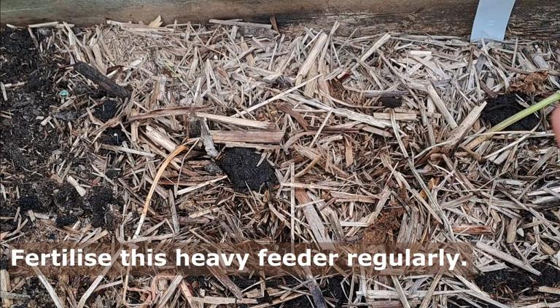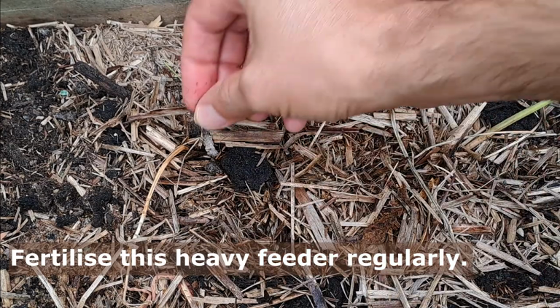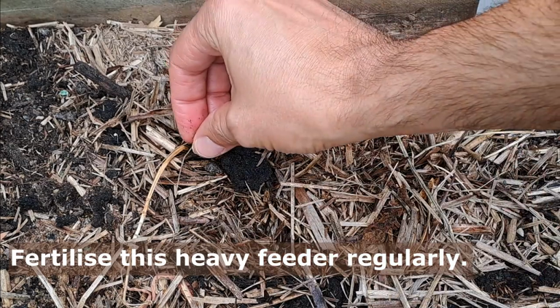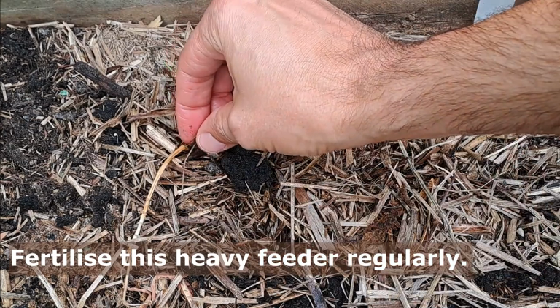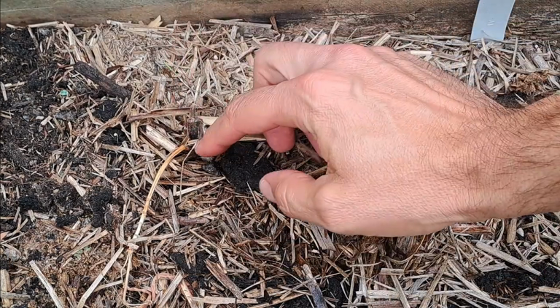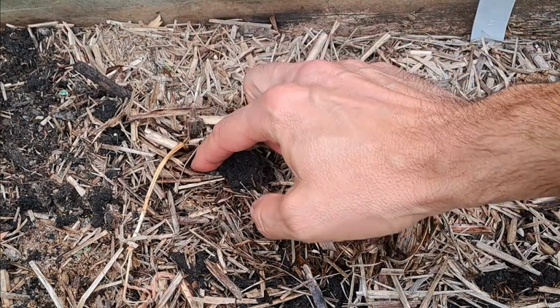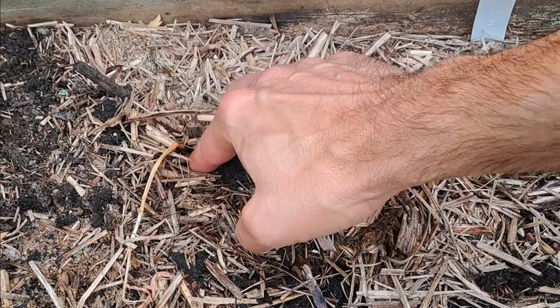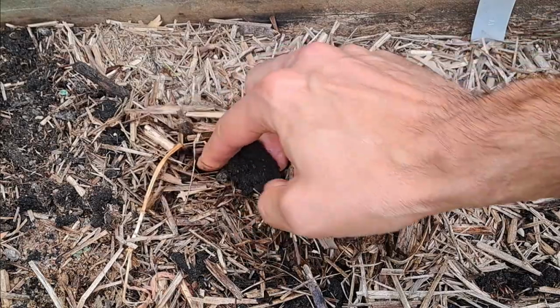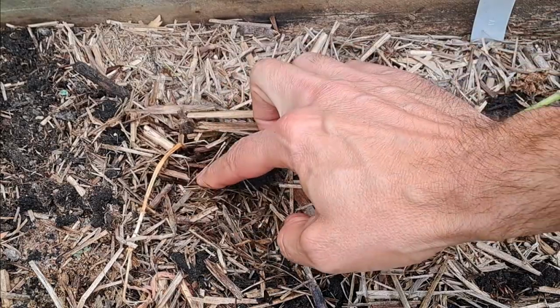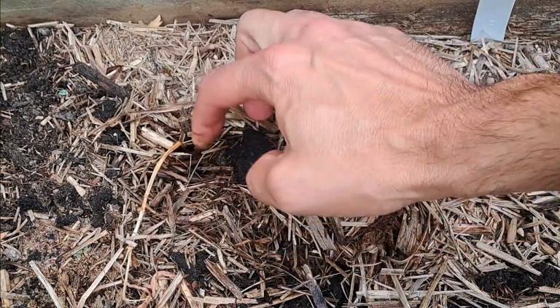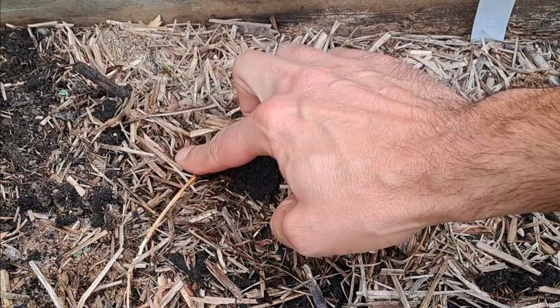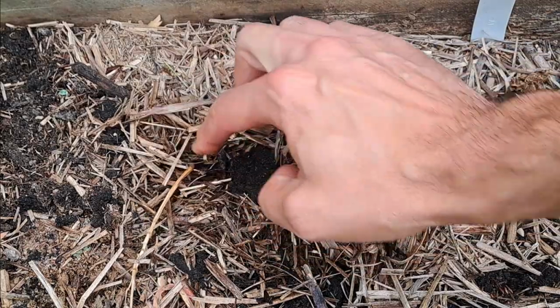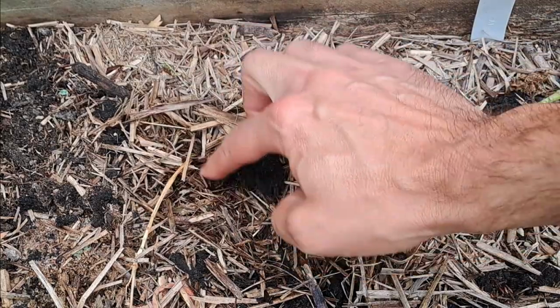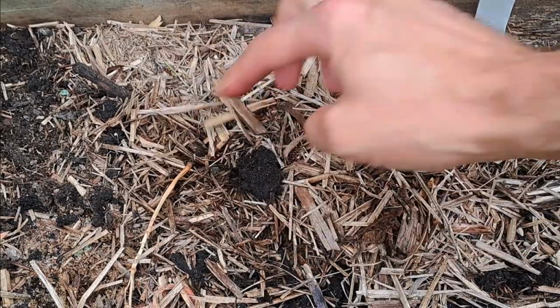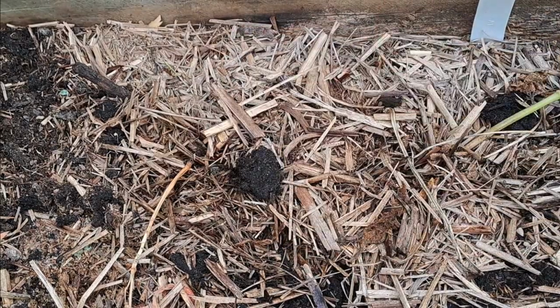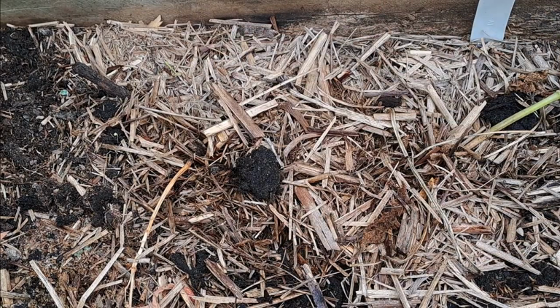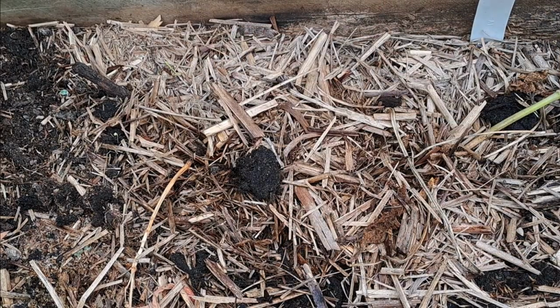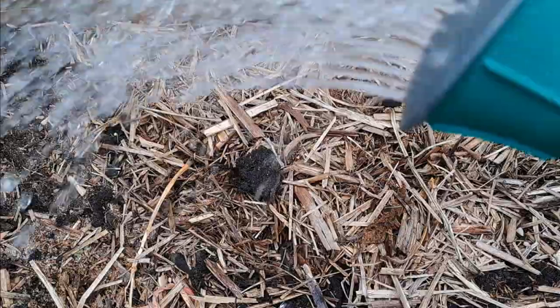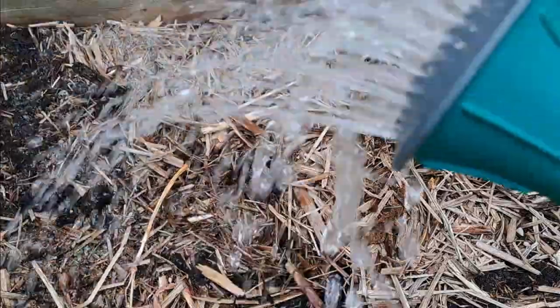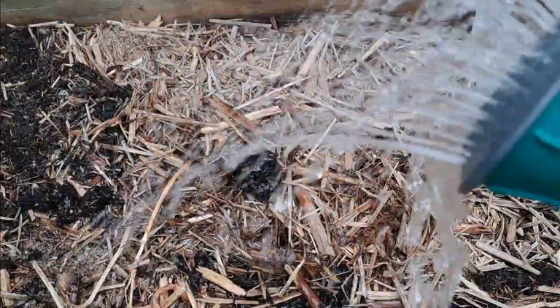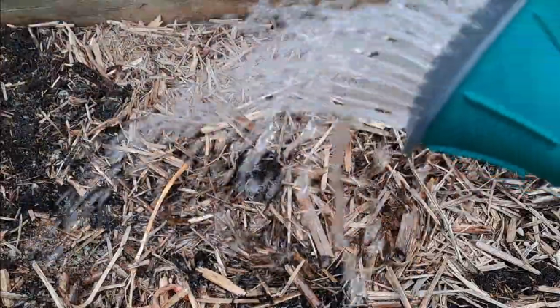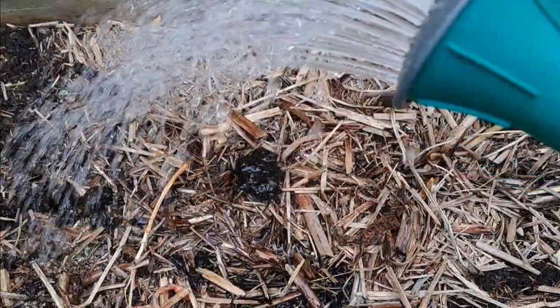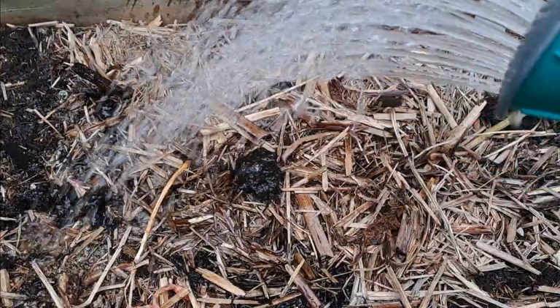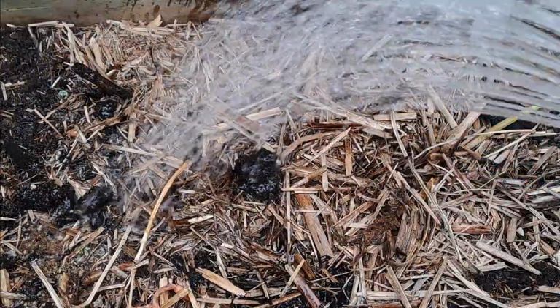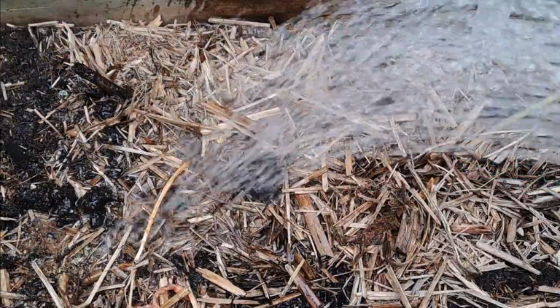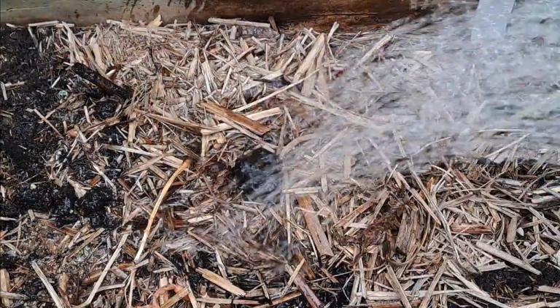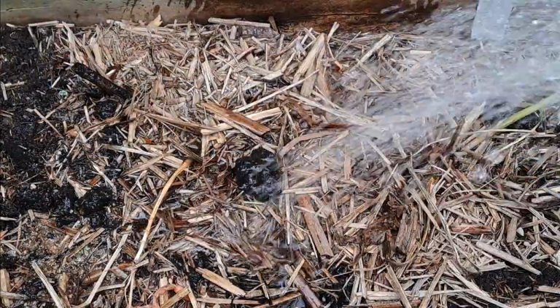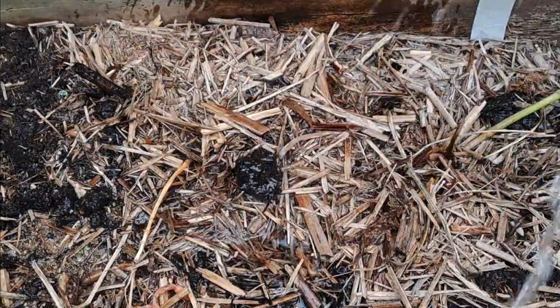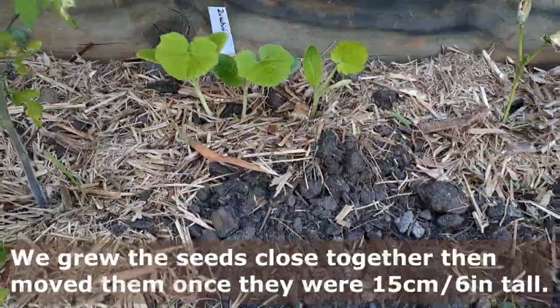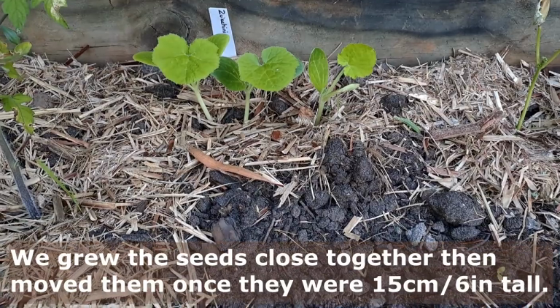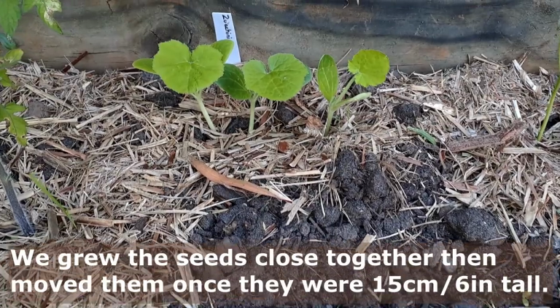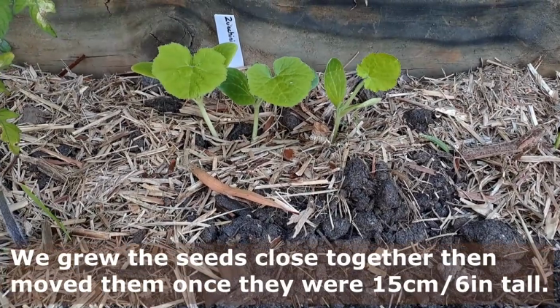Zucchinis will need to be watered regularly when they are fruiting and the weather is hot, which is normally the same time. Avoid watering the leaves as this can lead to fungal problems. Watering at their base will keep them strong, healthy and producing lots of fruit.